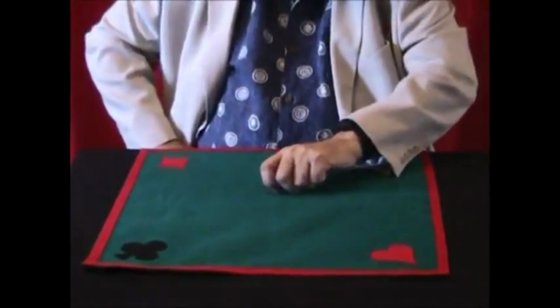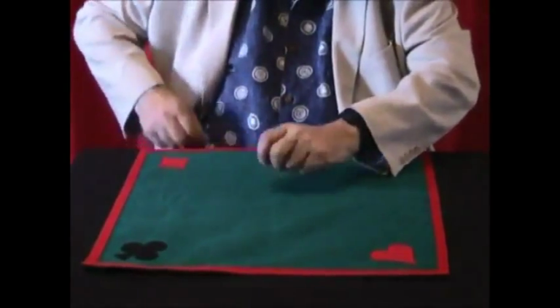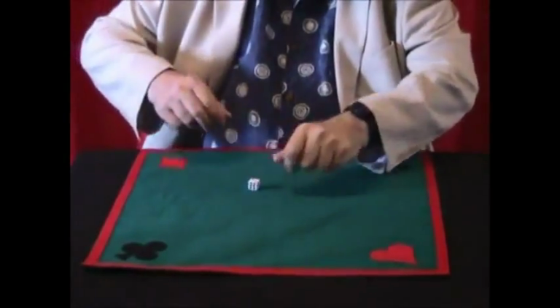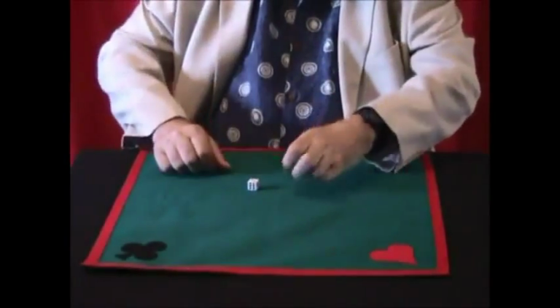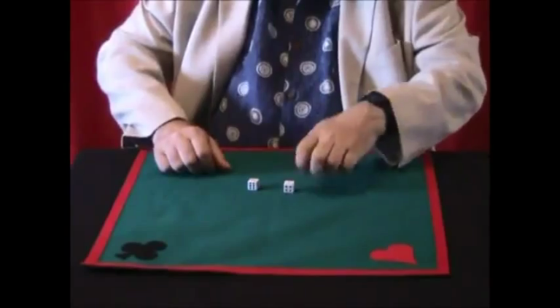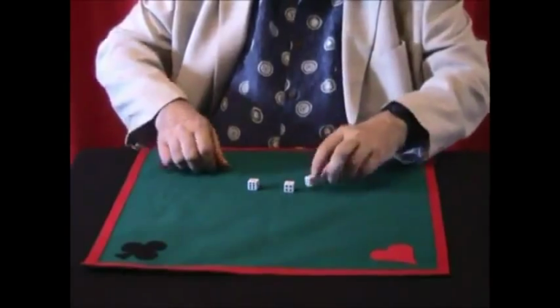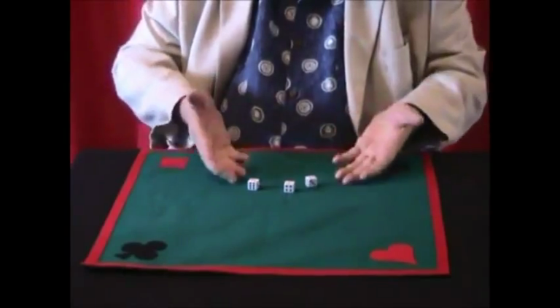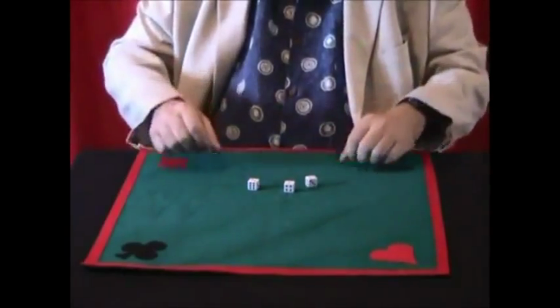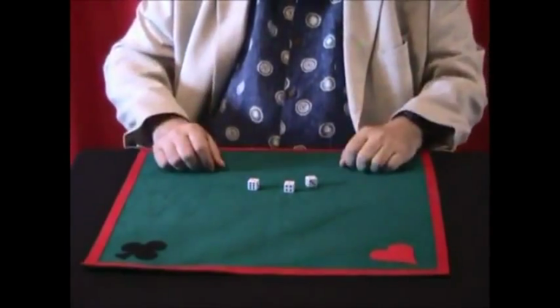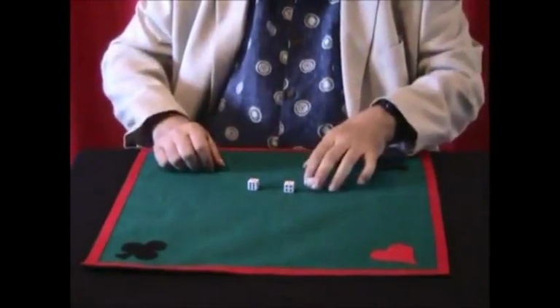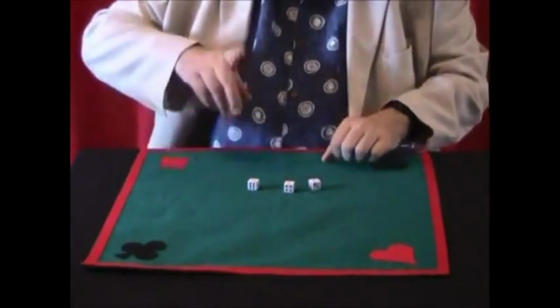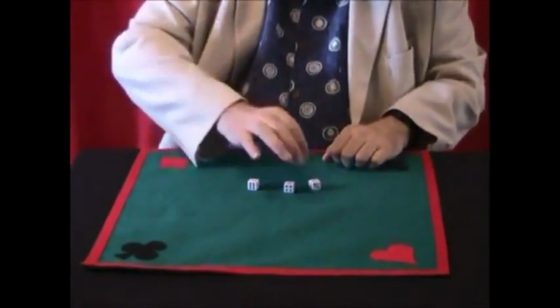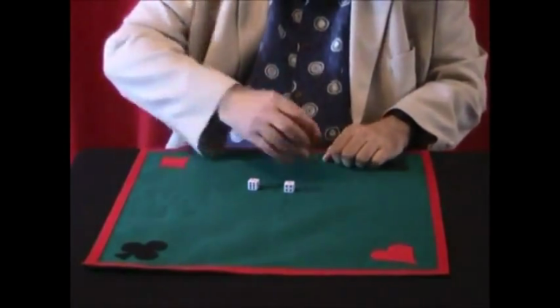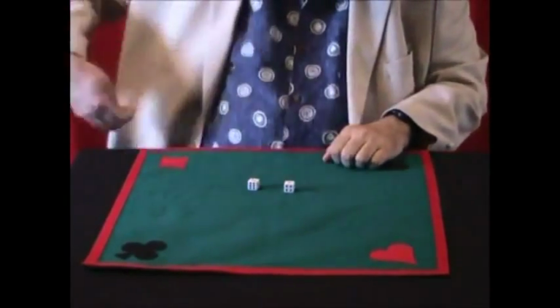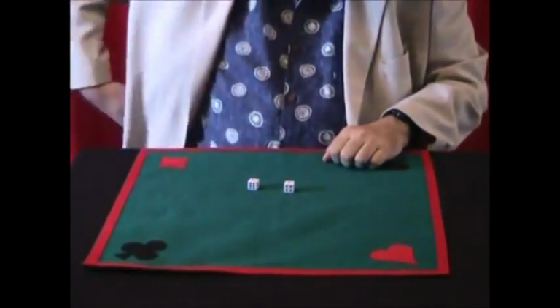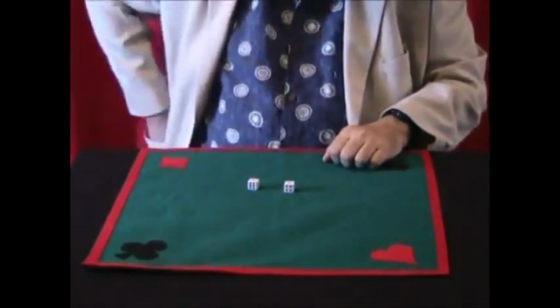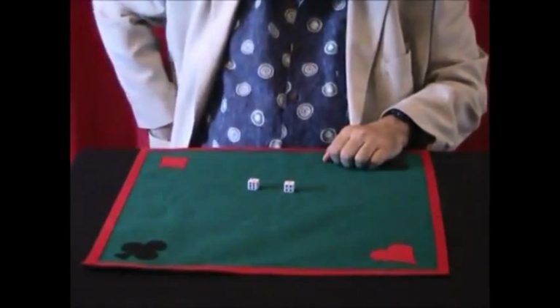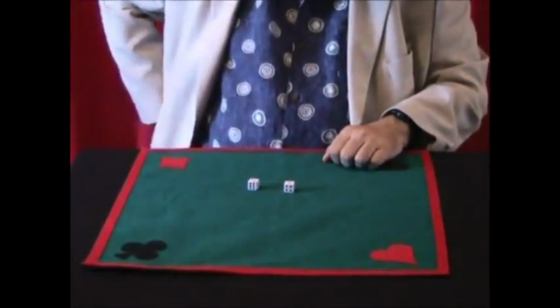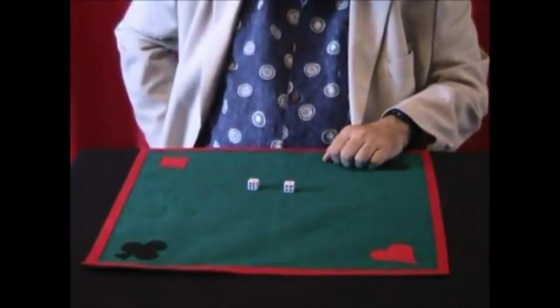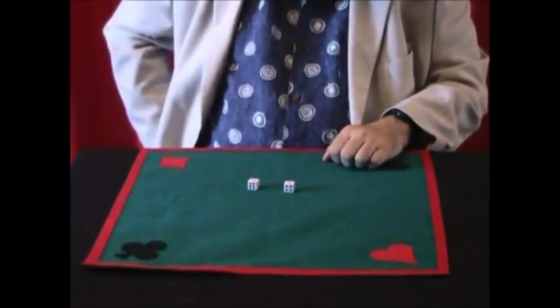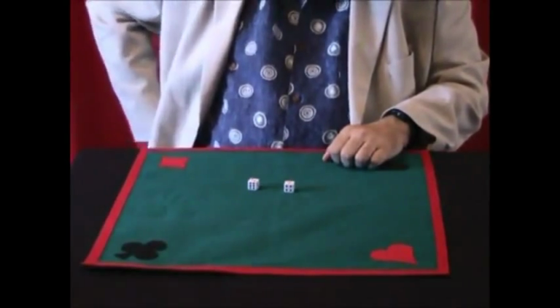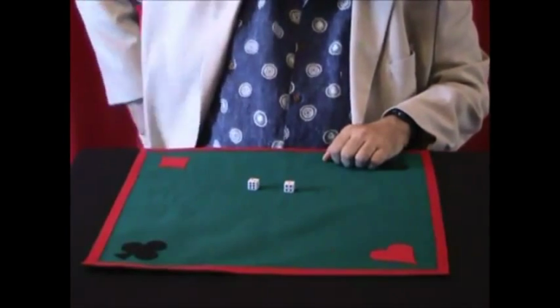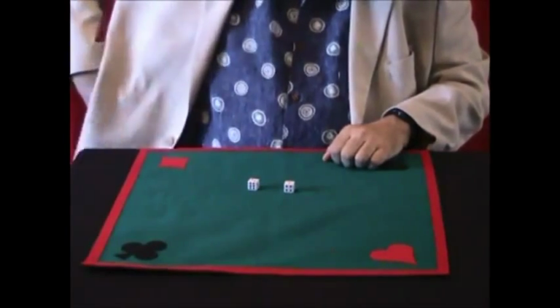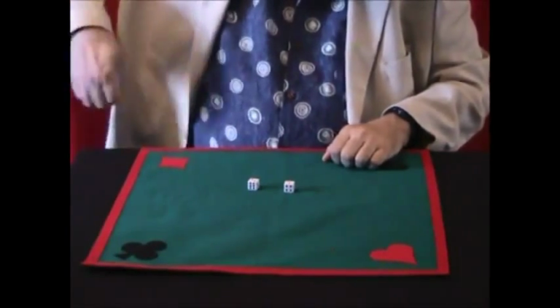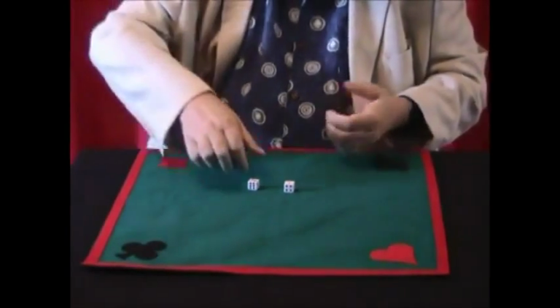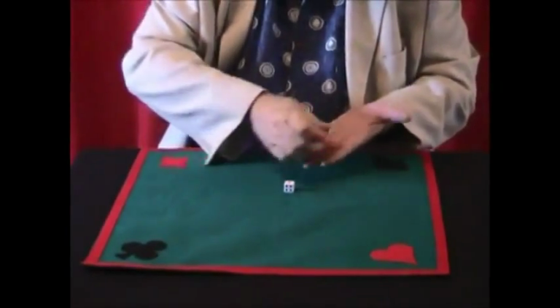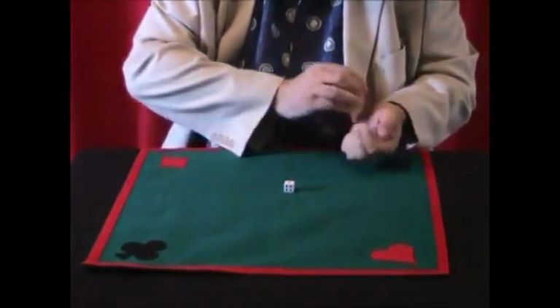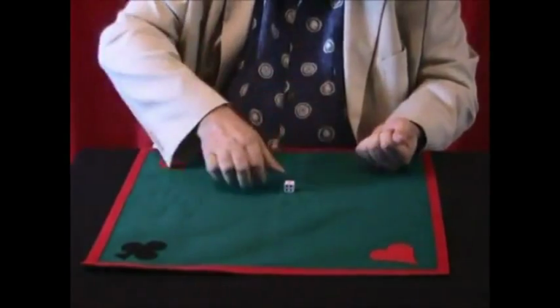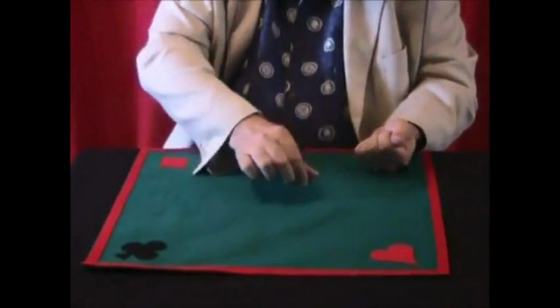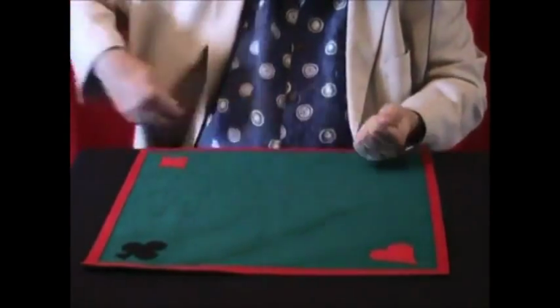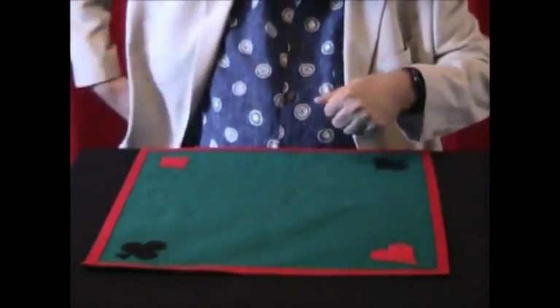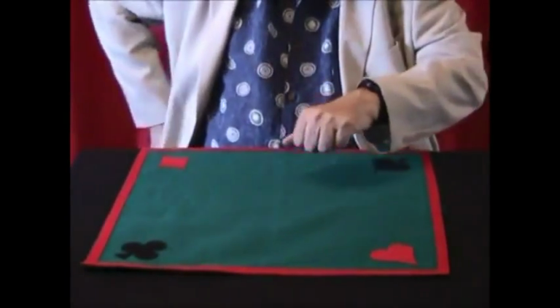This time I'm going to do something different. I'm going to place one die in my pocket, the second die in my left hand, and the third die in my pocket.